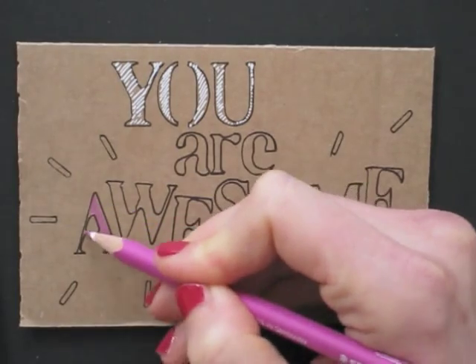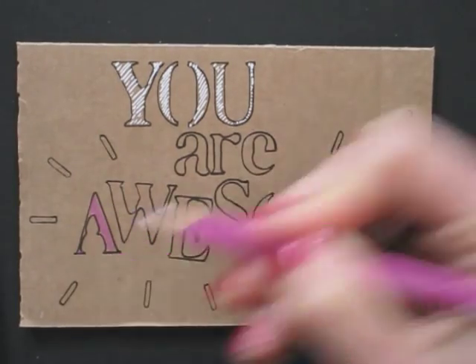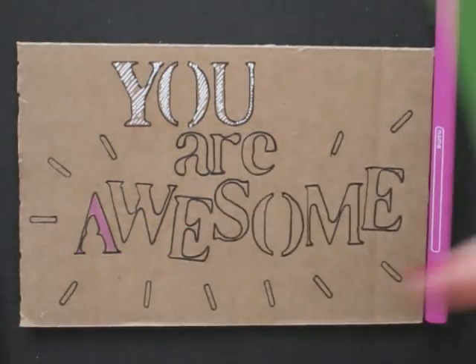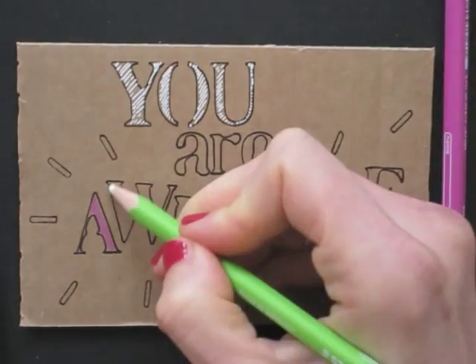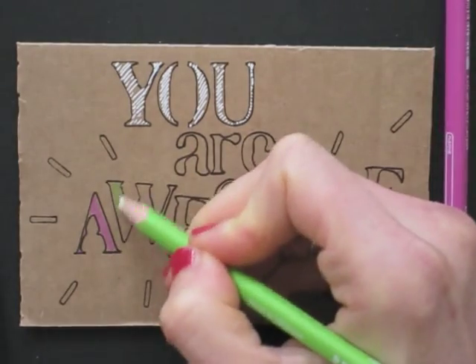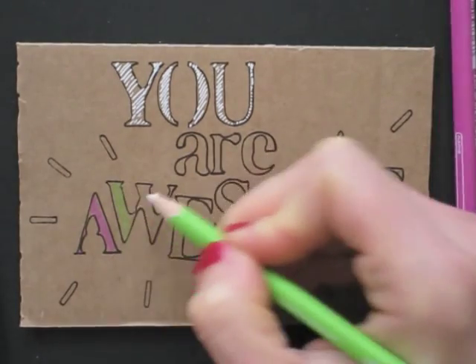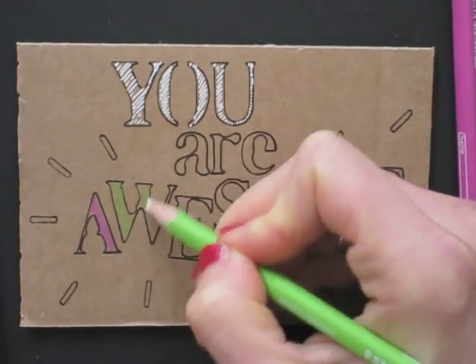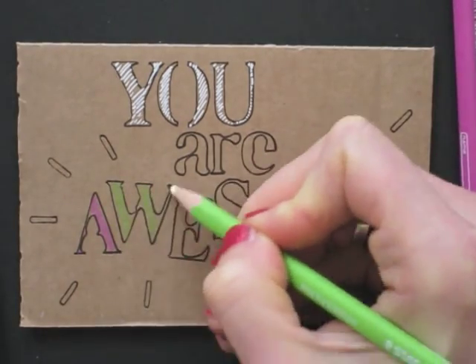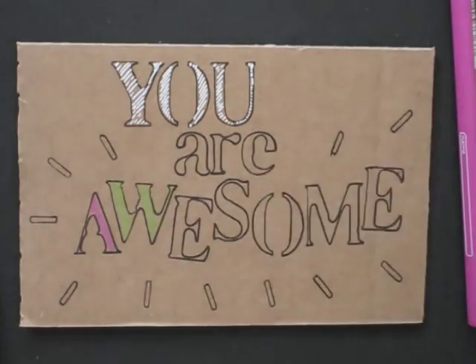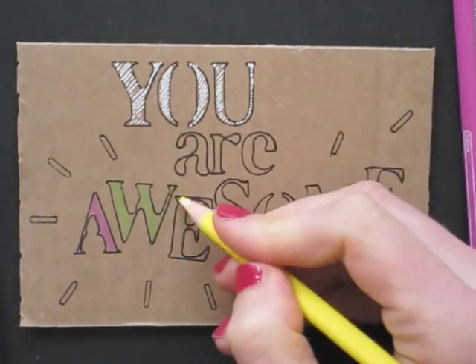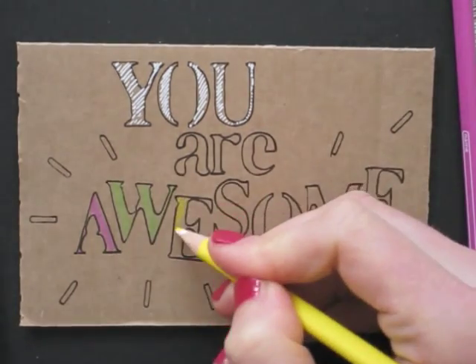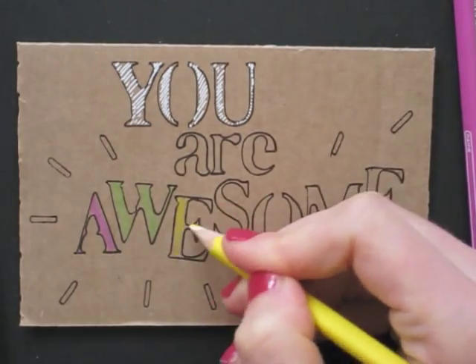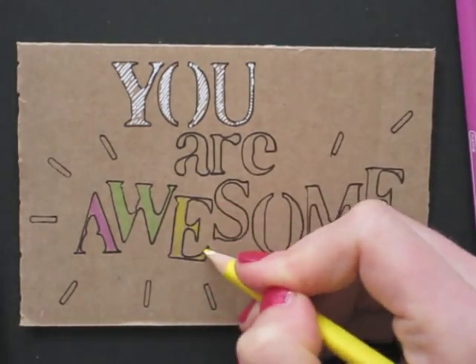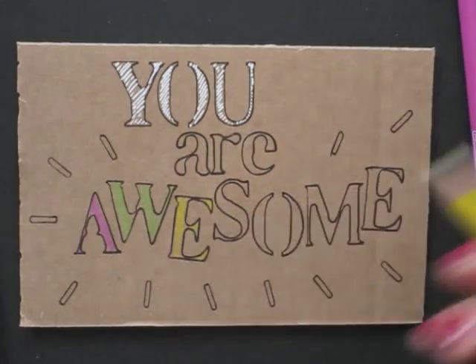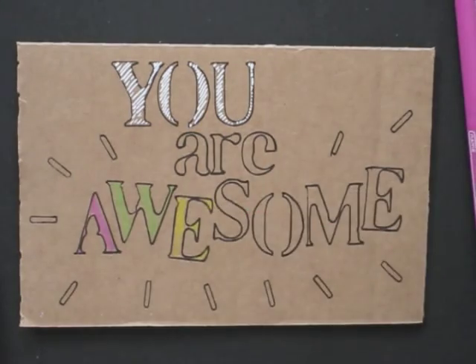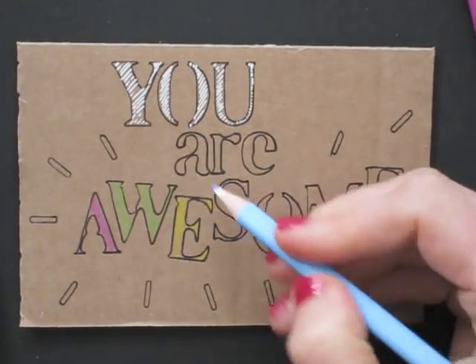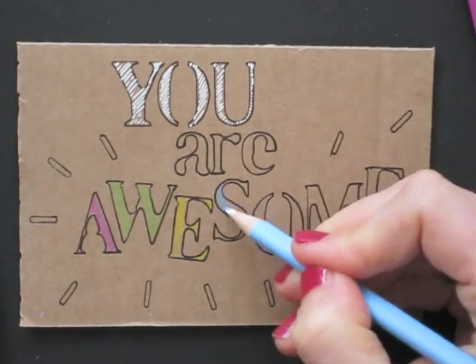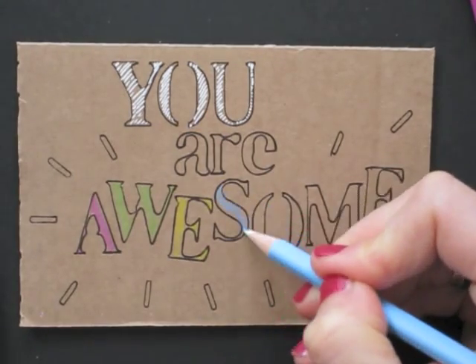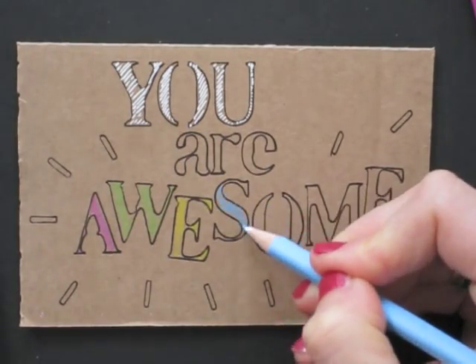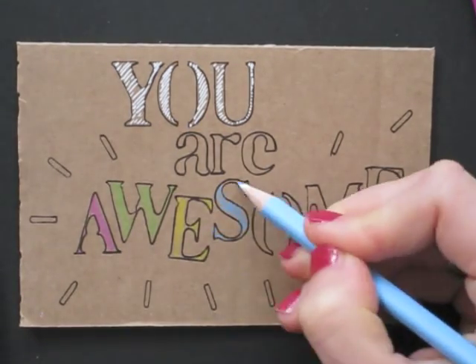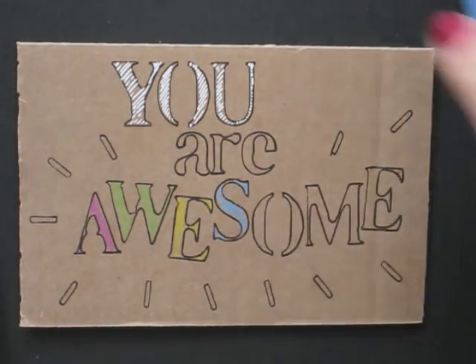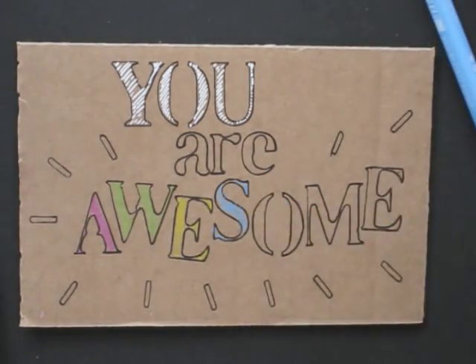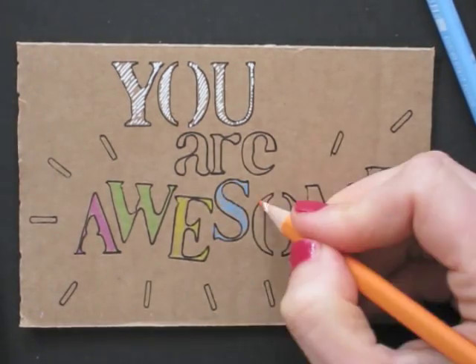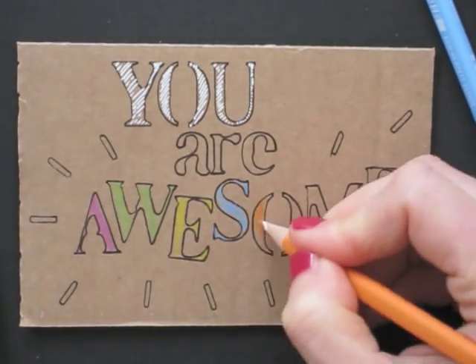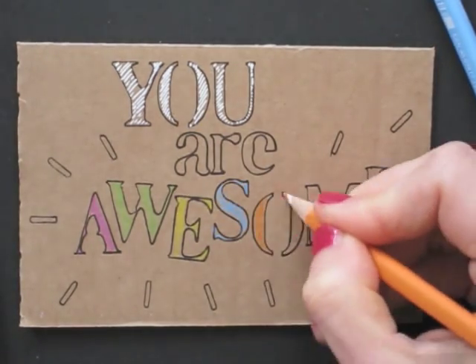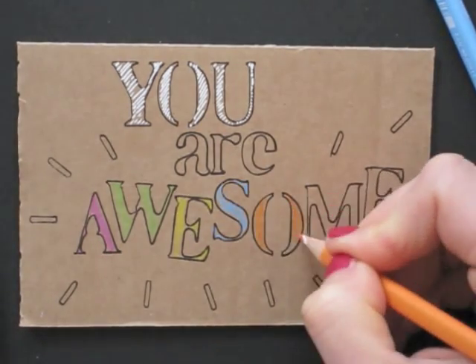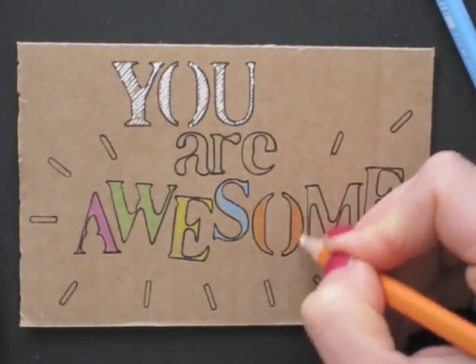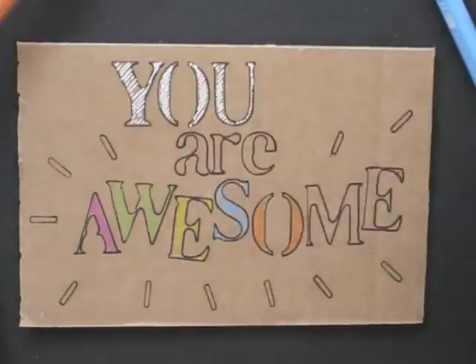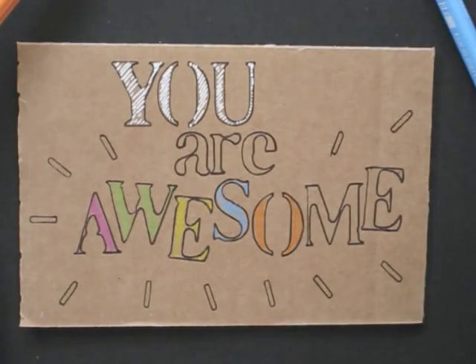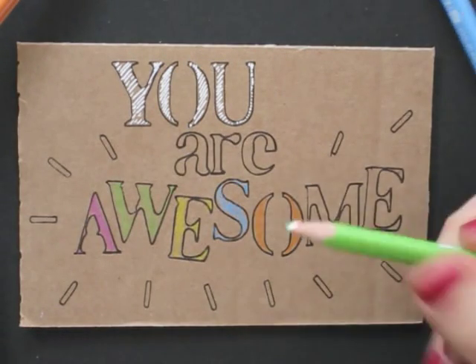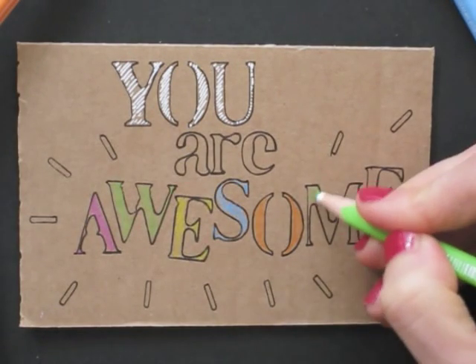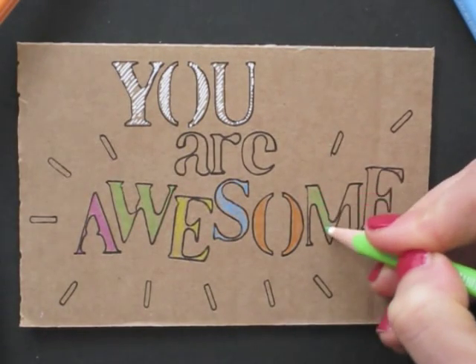I fill in the happy message with colored pencils. For this, I choose bright colors that contrast as well.